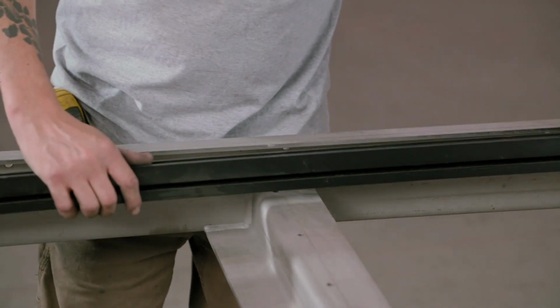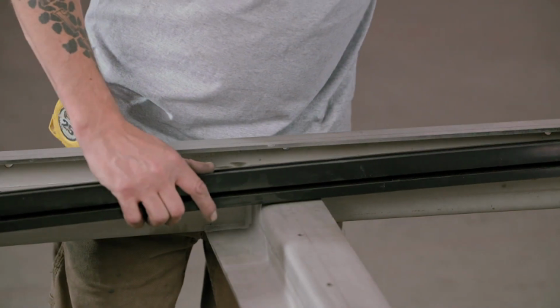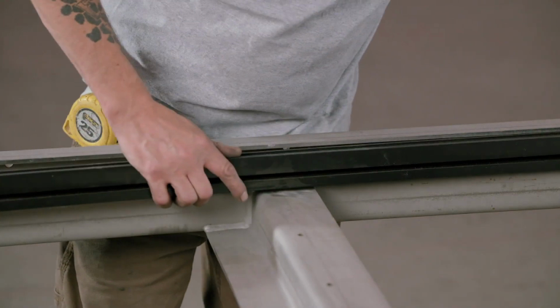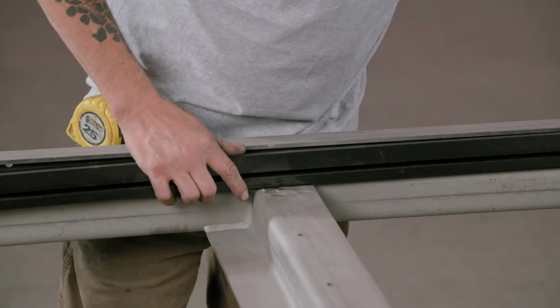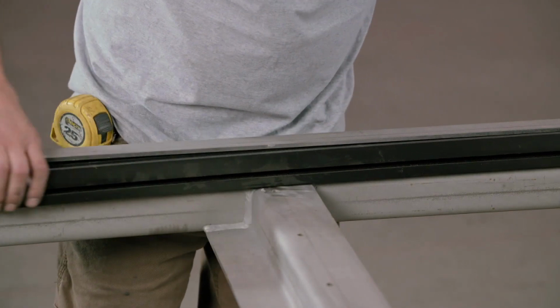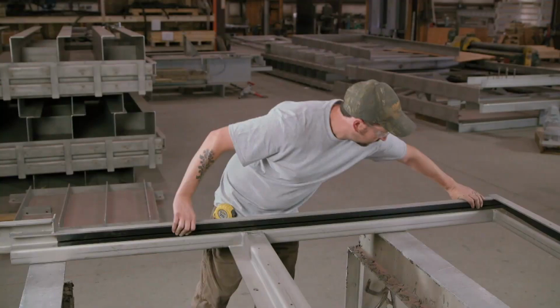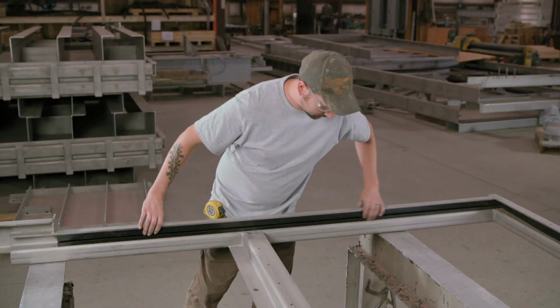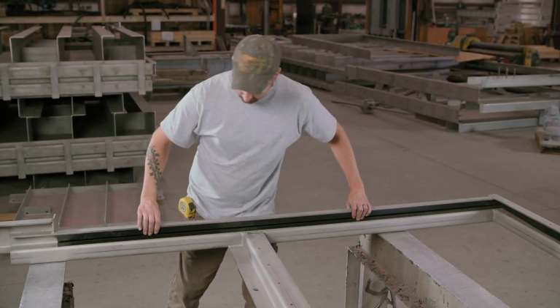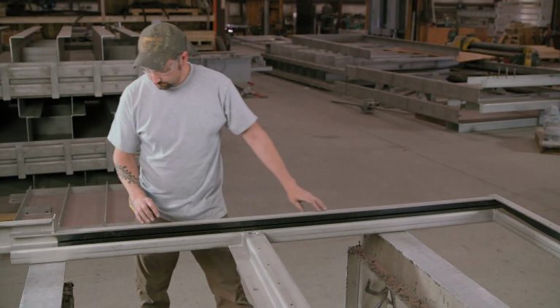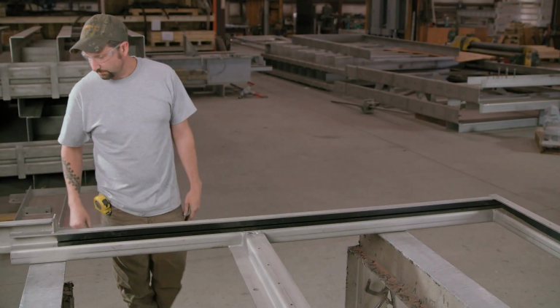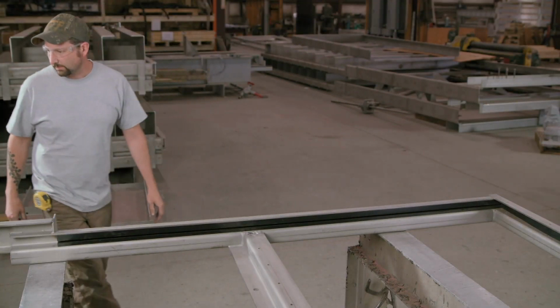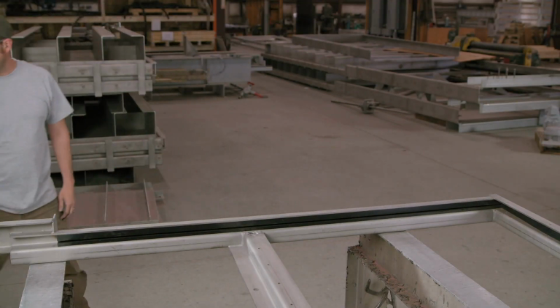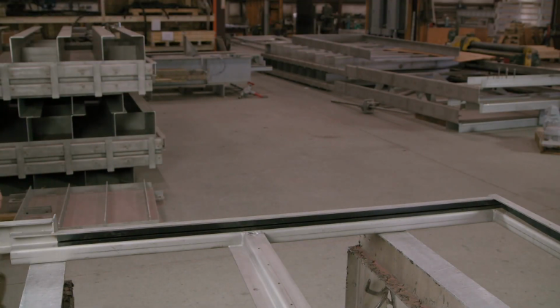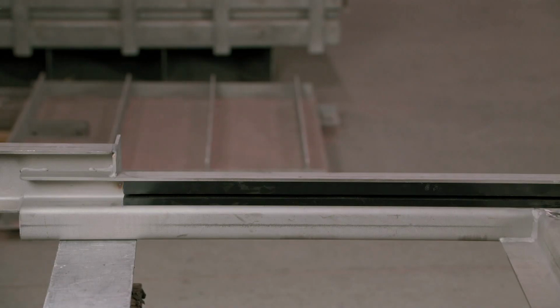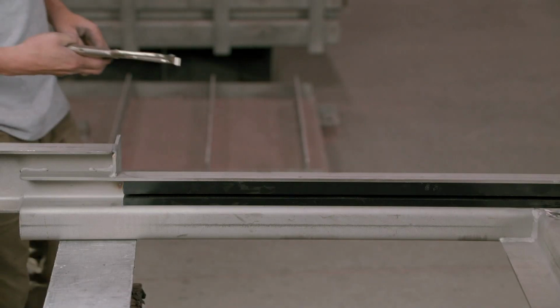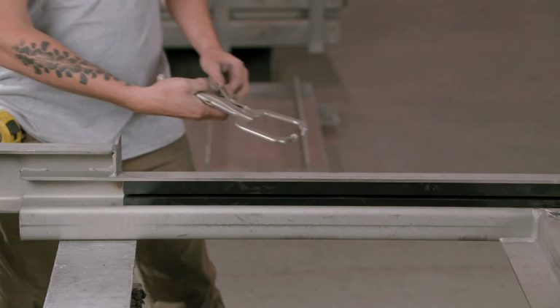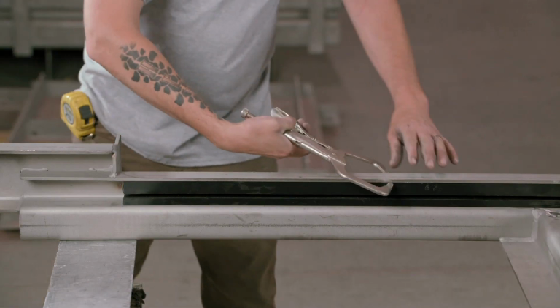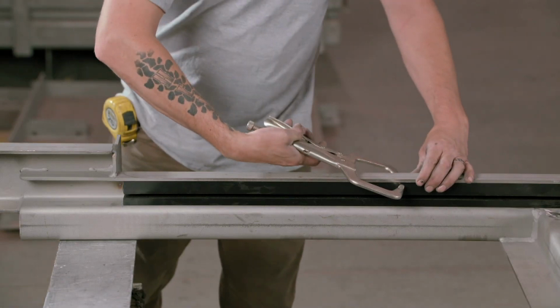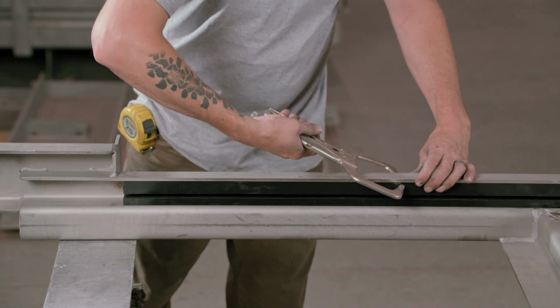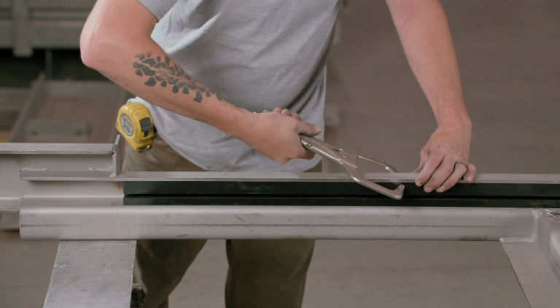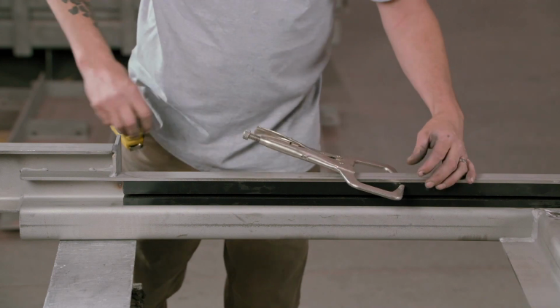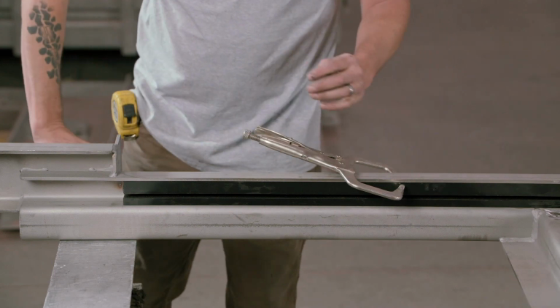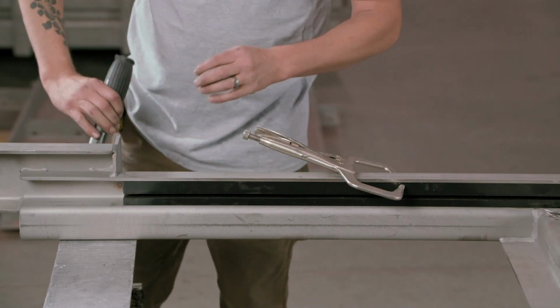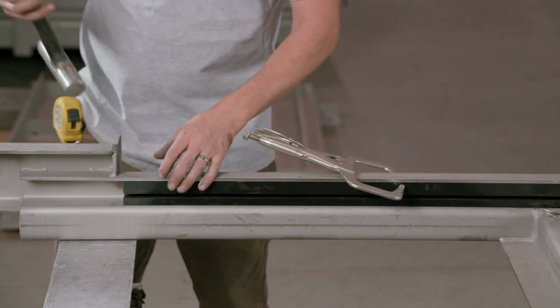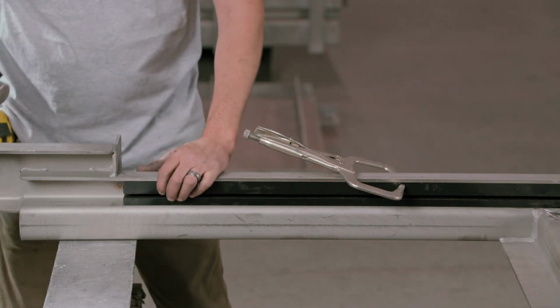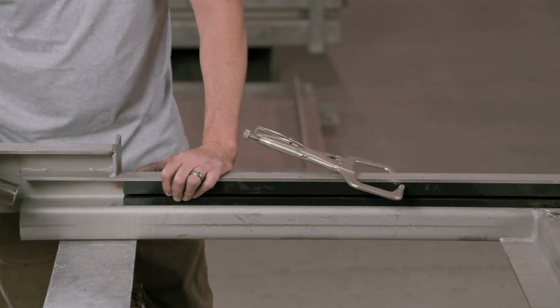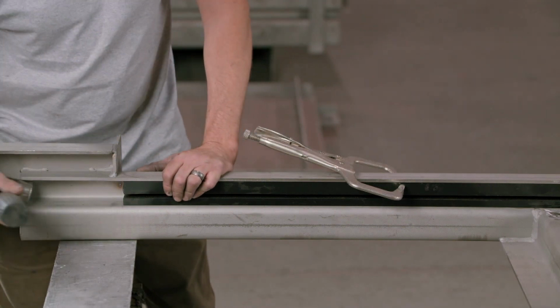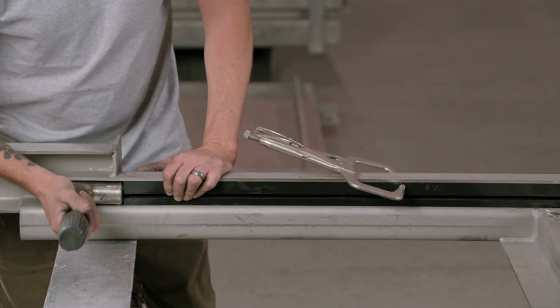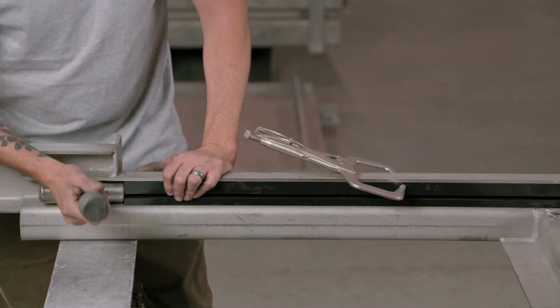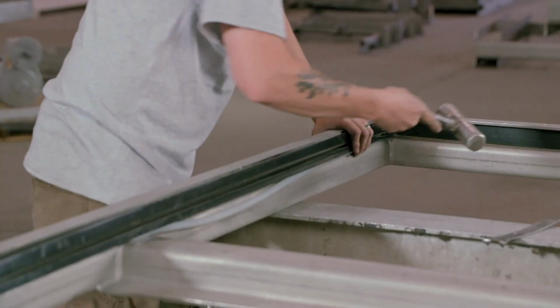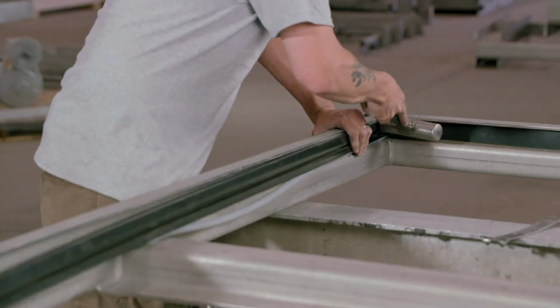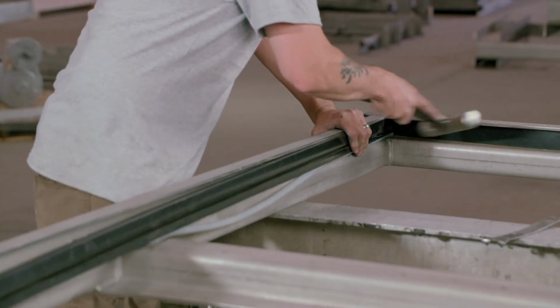Fitted into the frame next is a polyethylene strip, which acts as a seal. It also has a groove in it to accommodate the sliding gate. This is clamped to the frame and hammered into position.